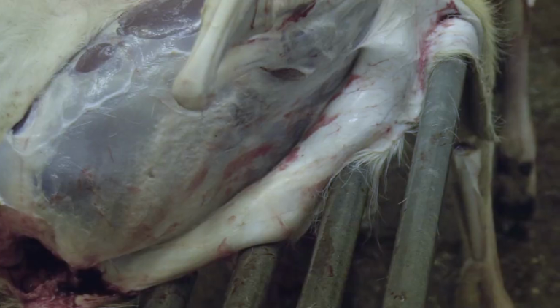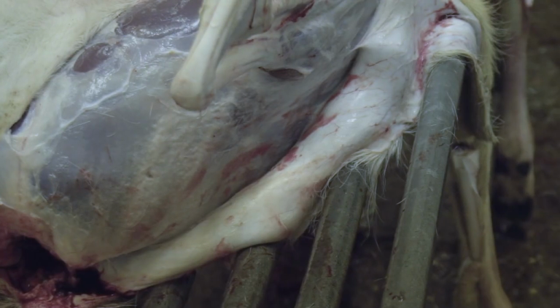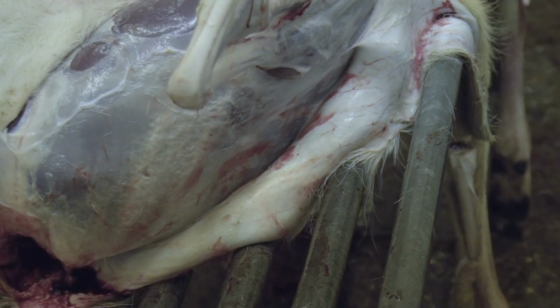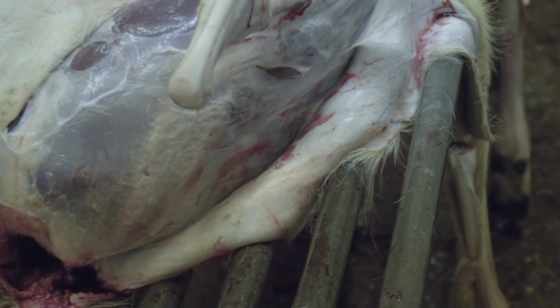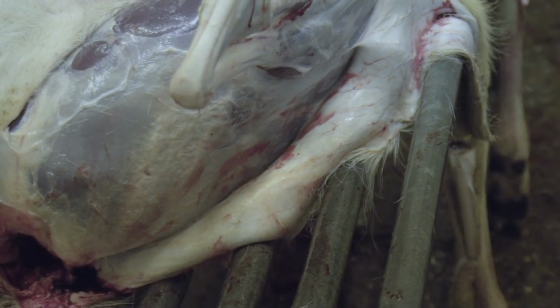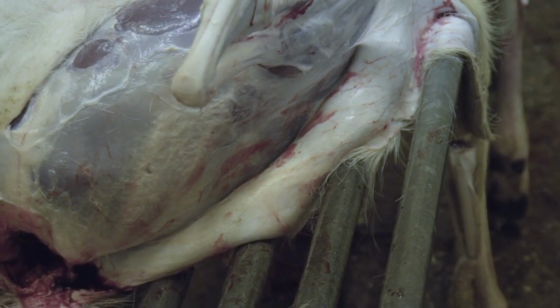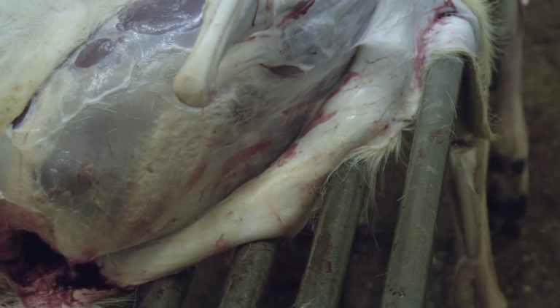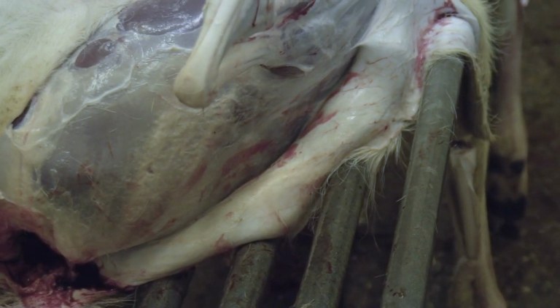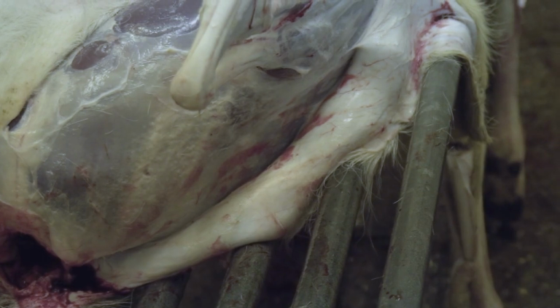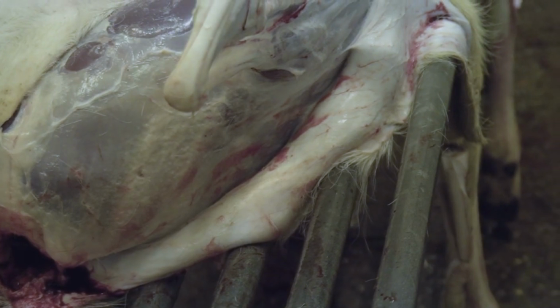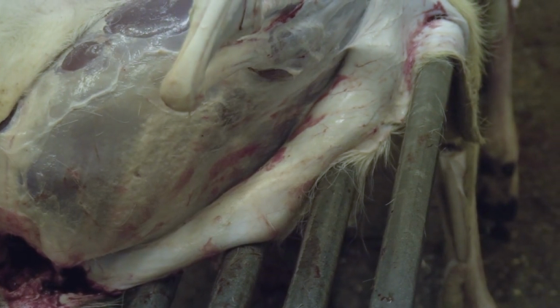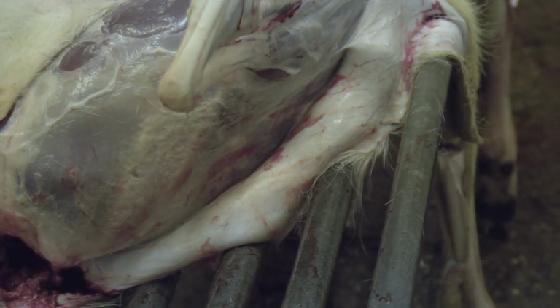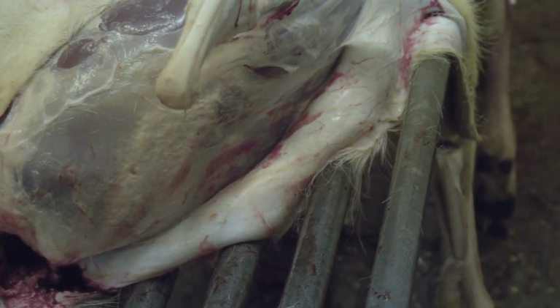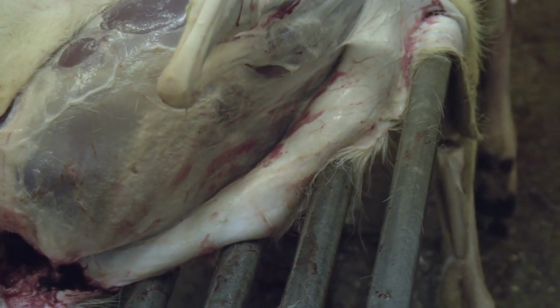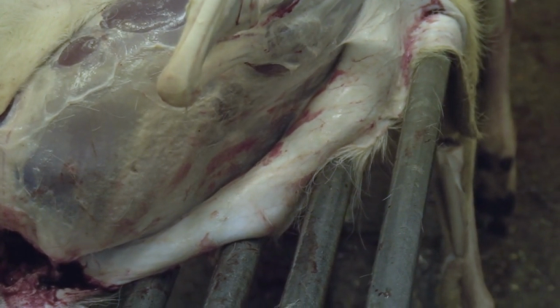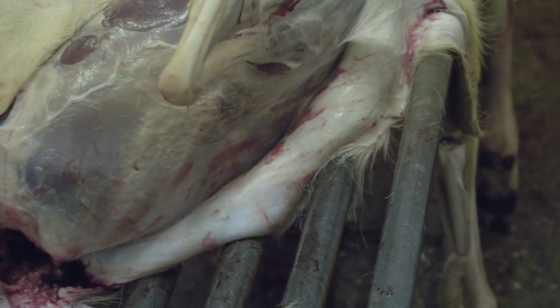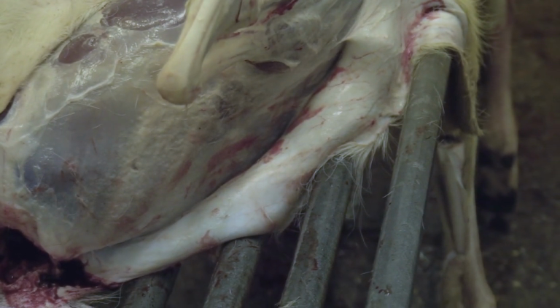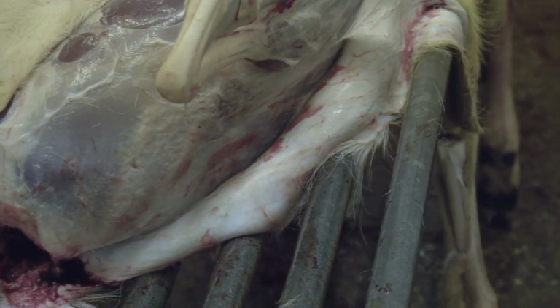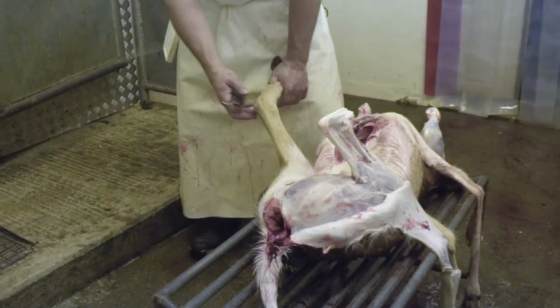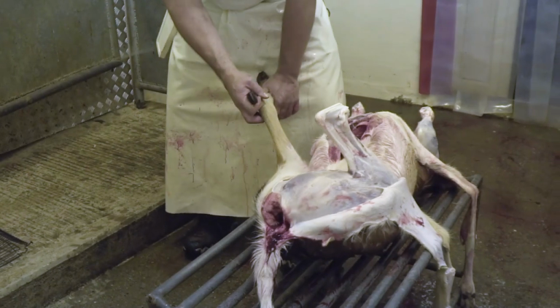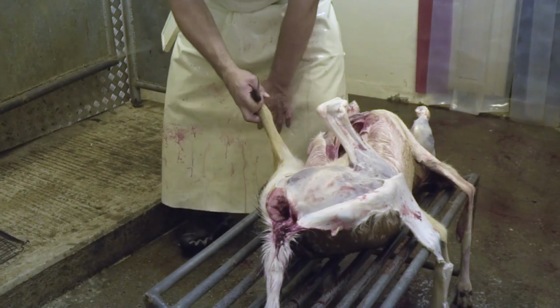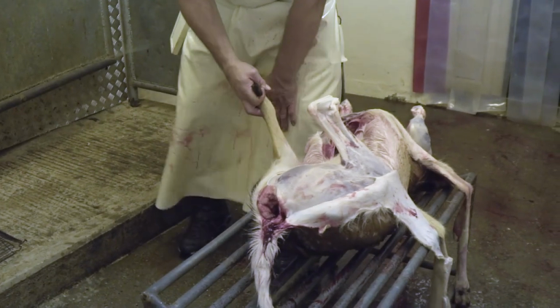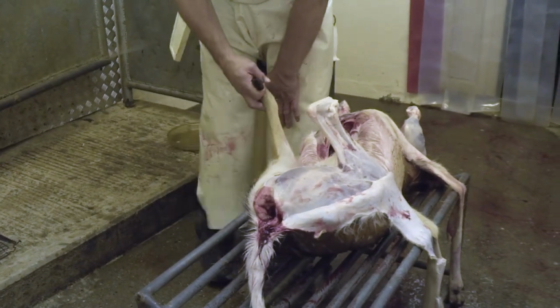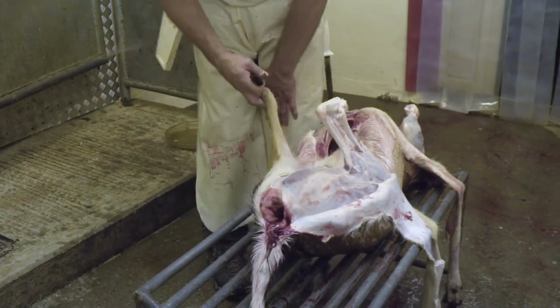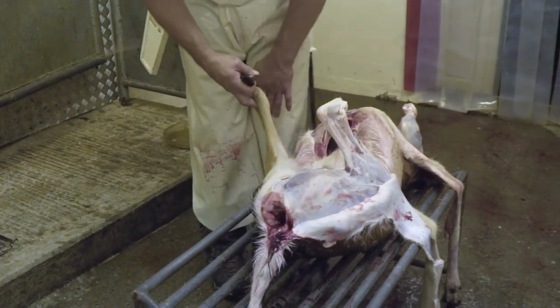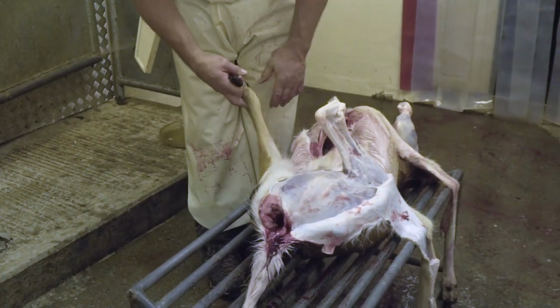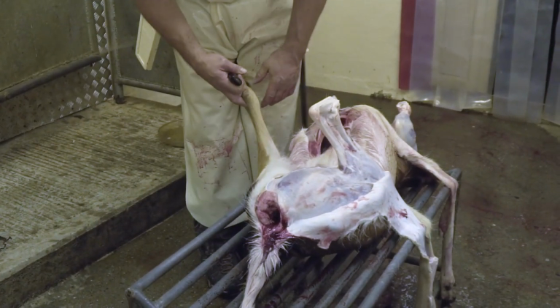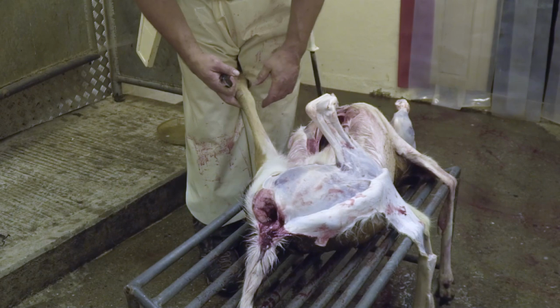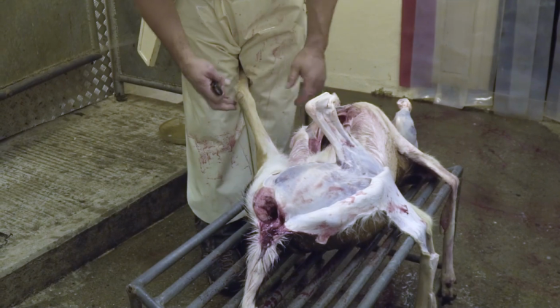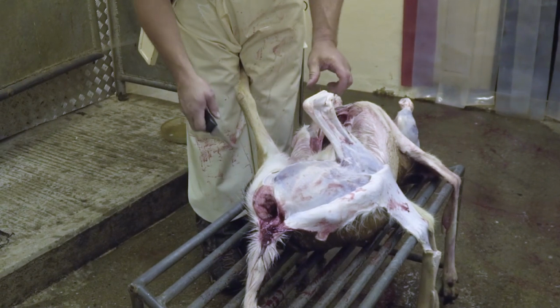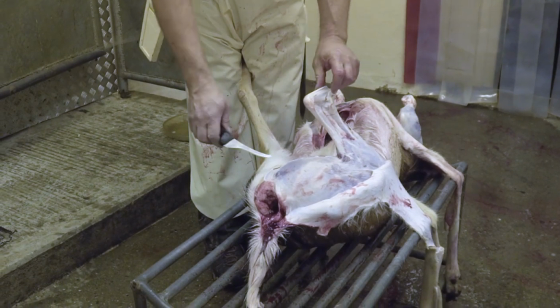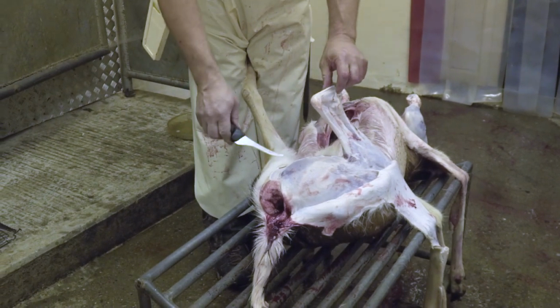You can see how all the skin is hanging back away from the meat. Exactly the same again — we're just going to do it on the other side.